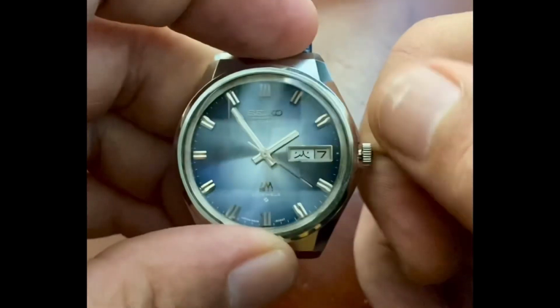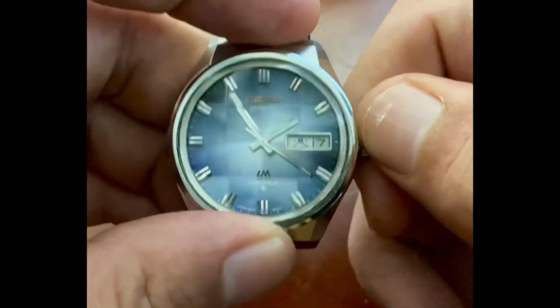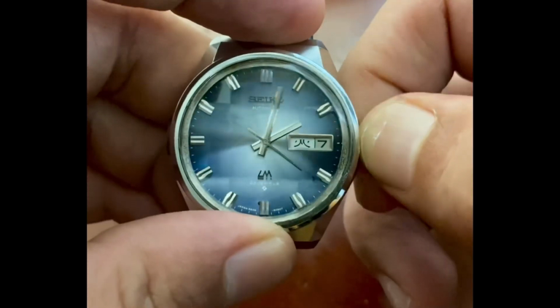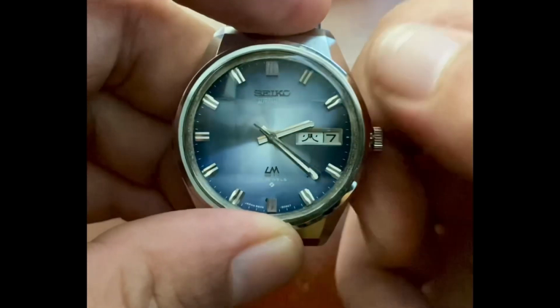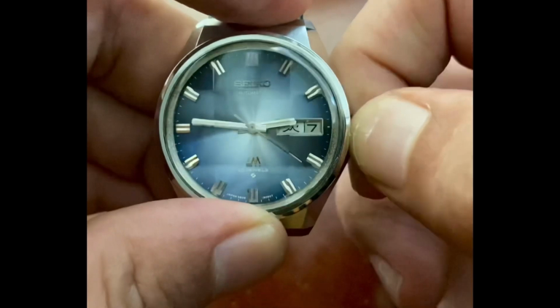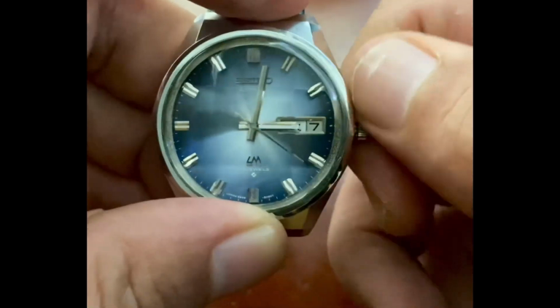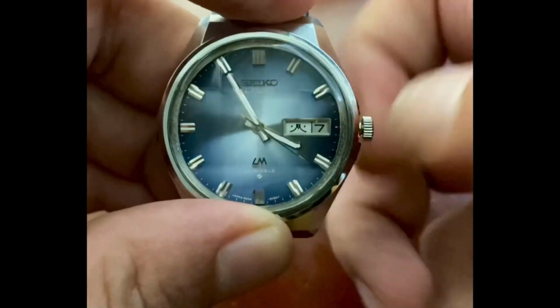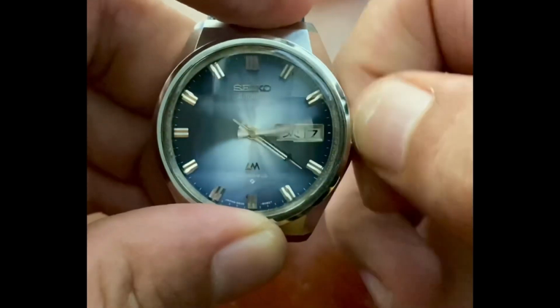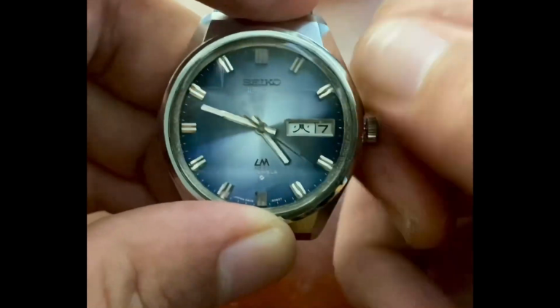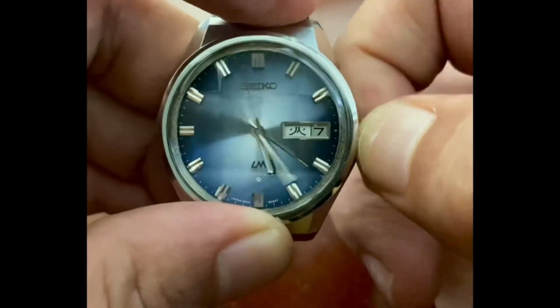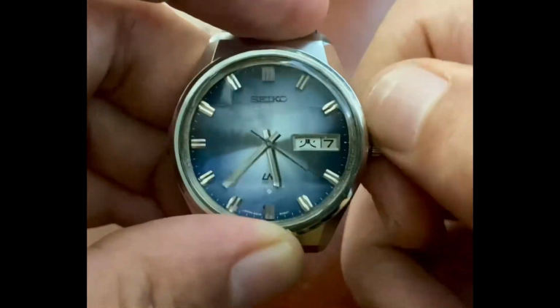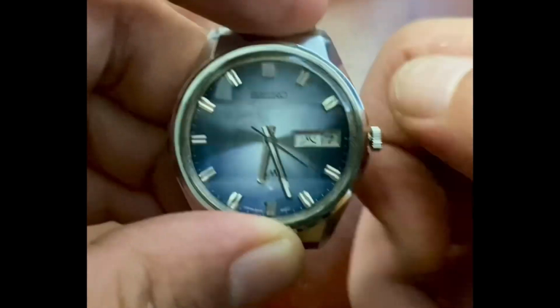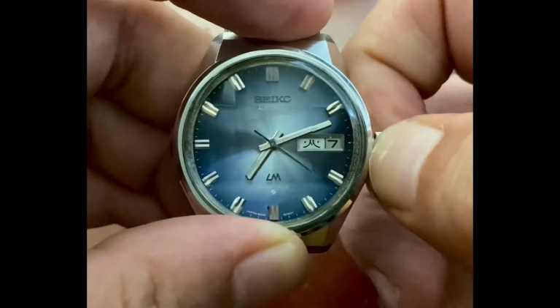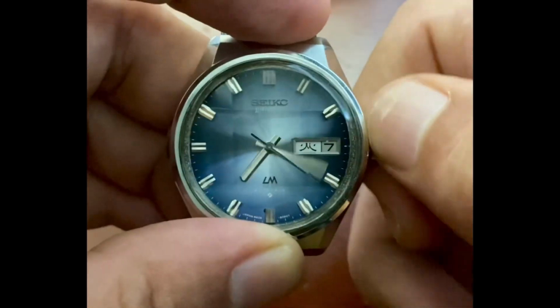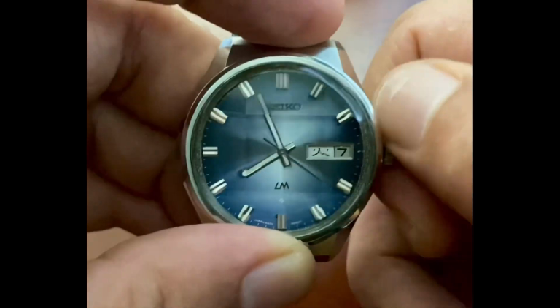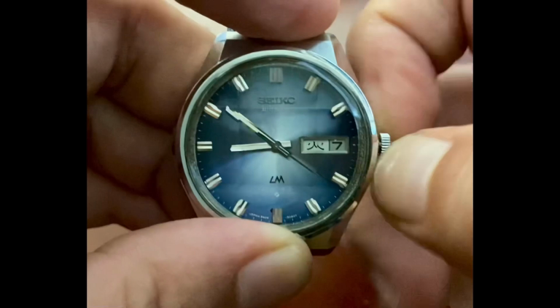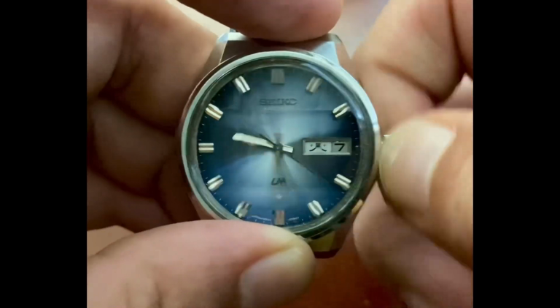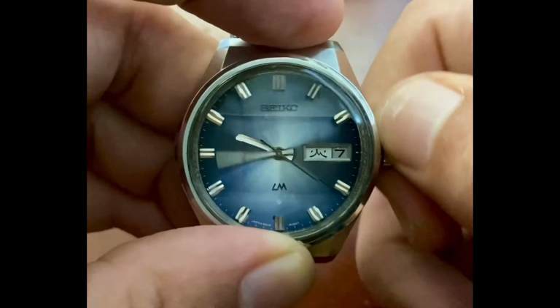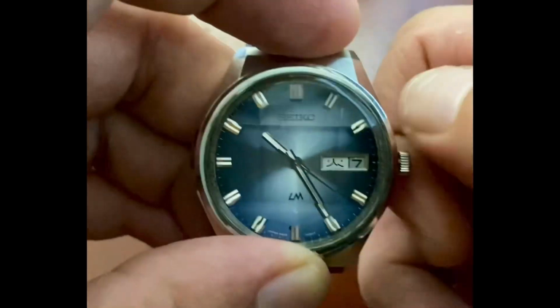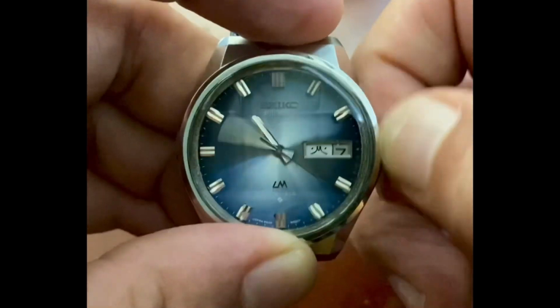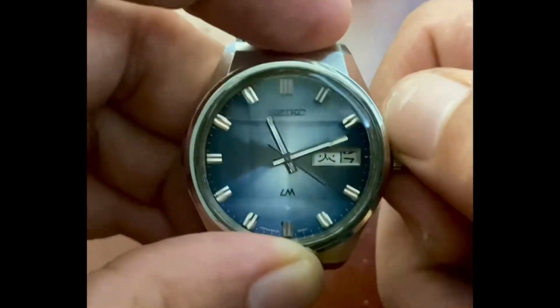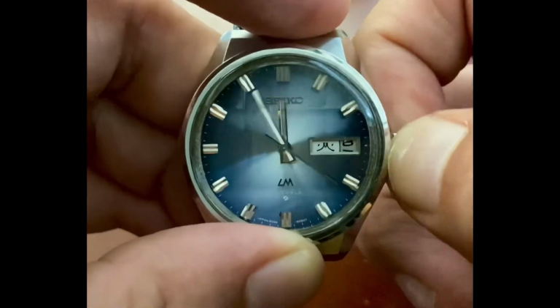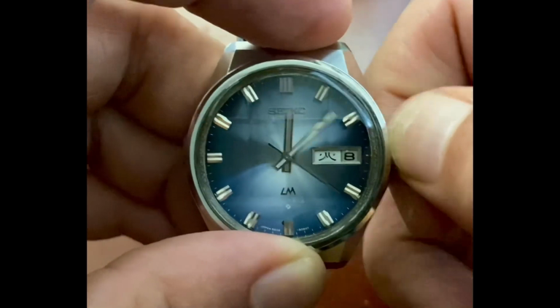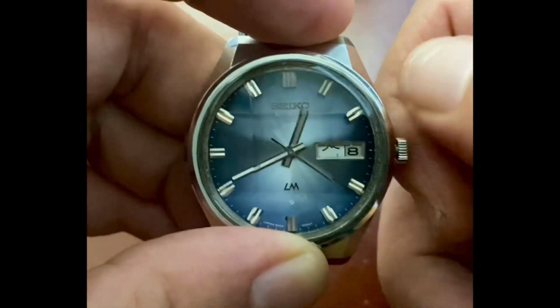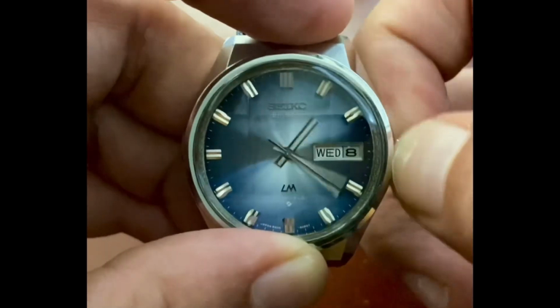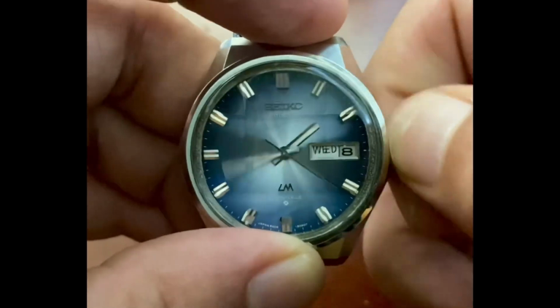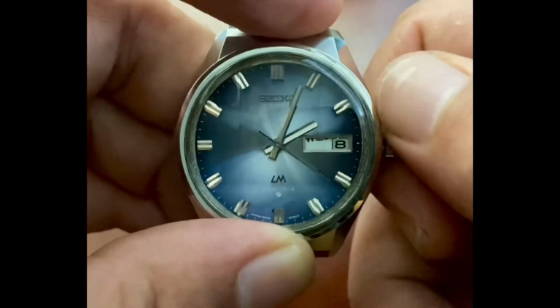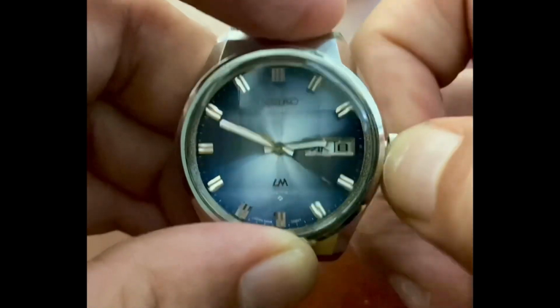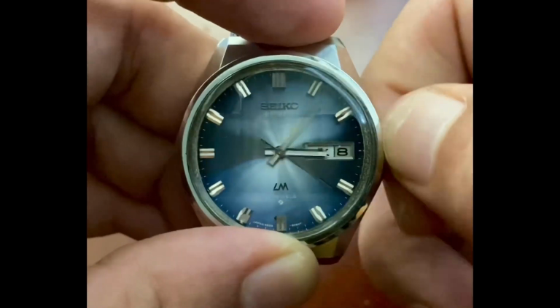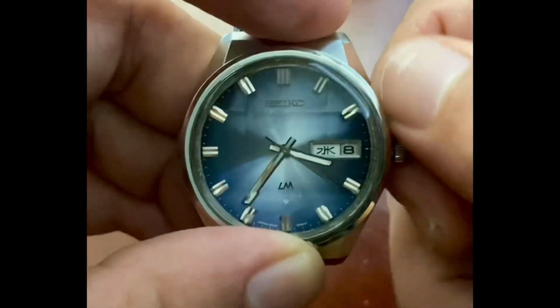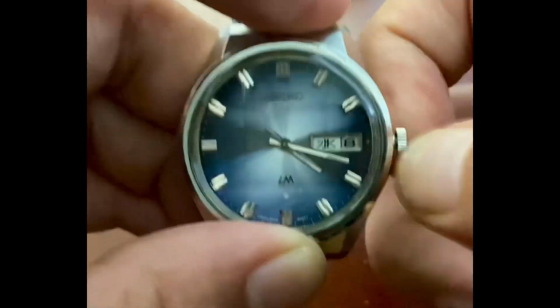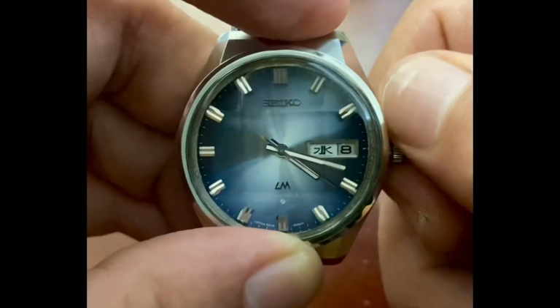It's now that we can actually turn the hands. Step two: we want to turn the hands until the day and the date changes. There it is — that means it just passed midnight.